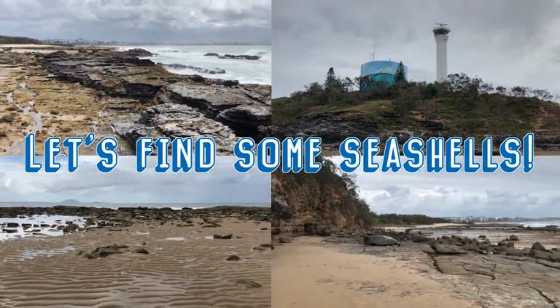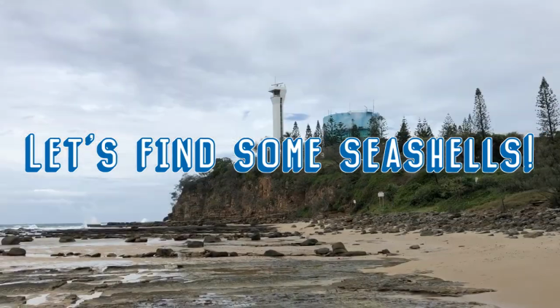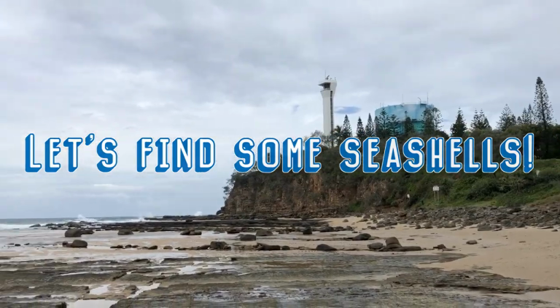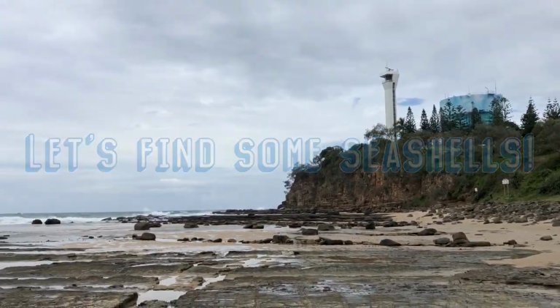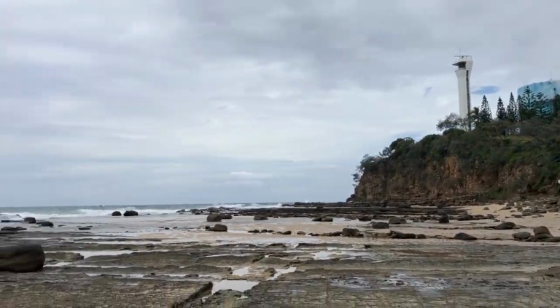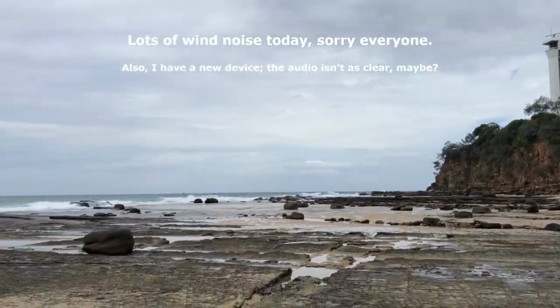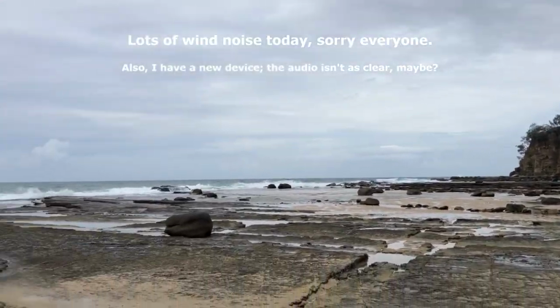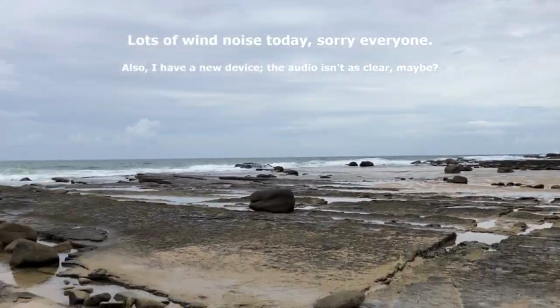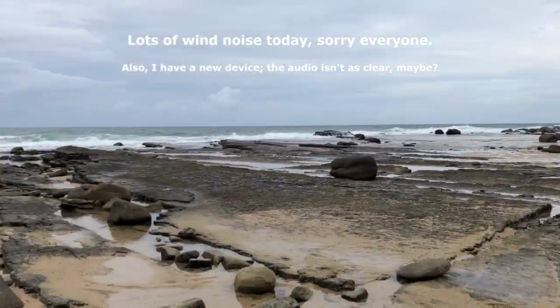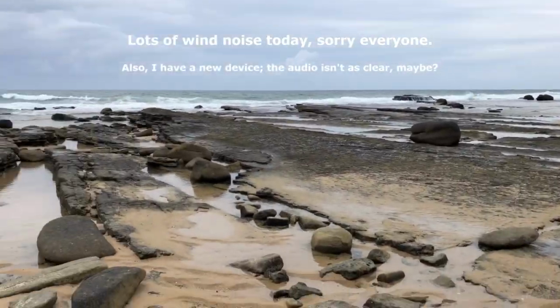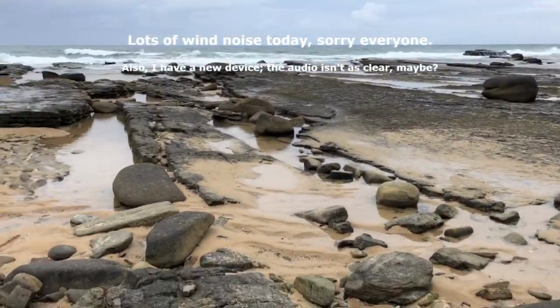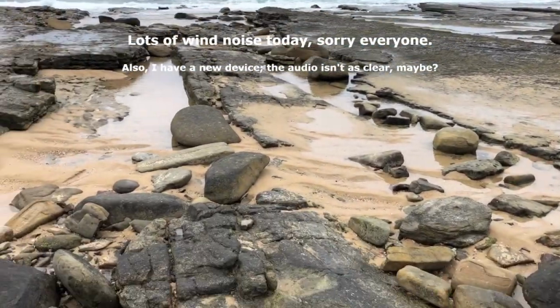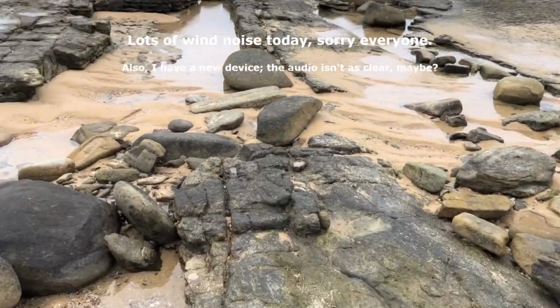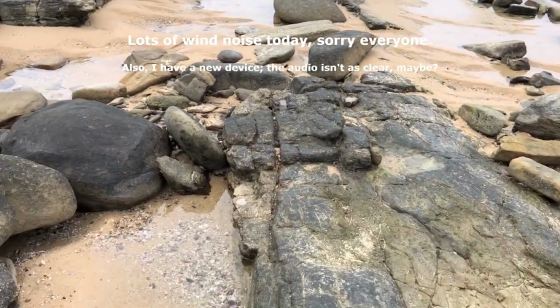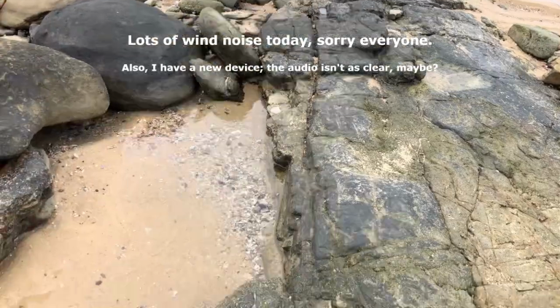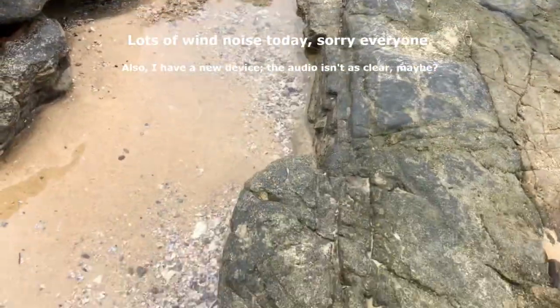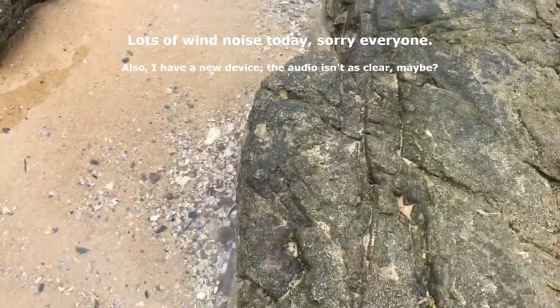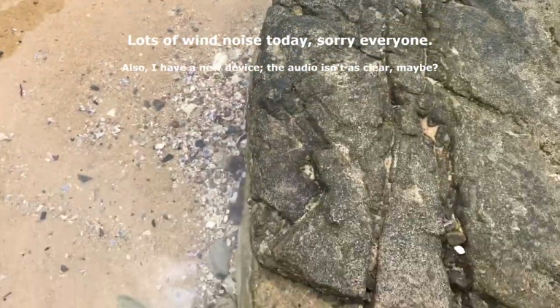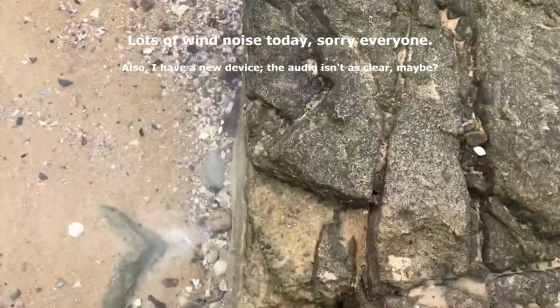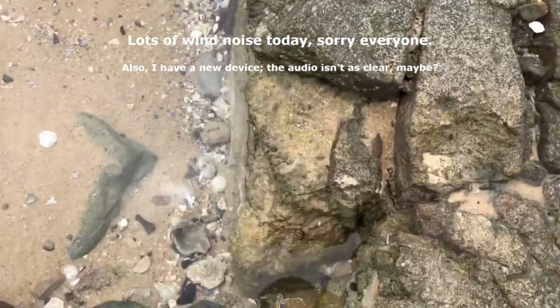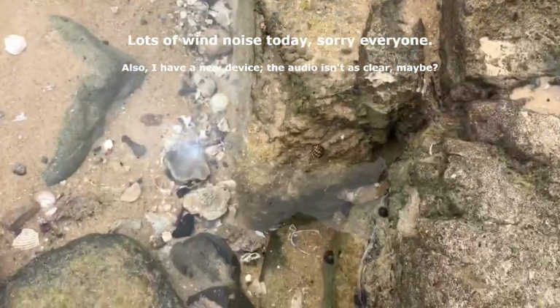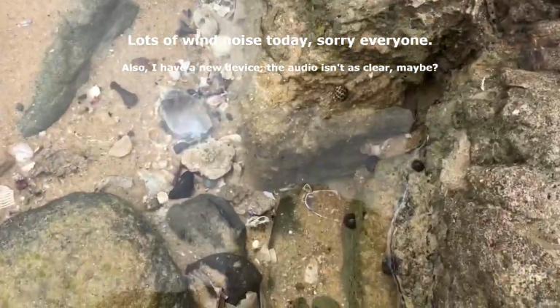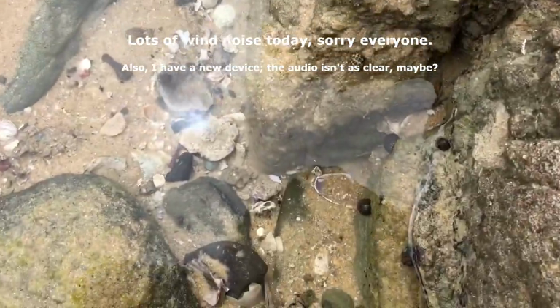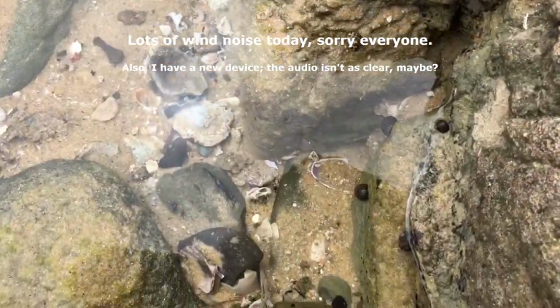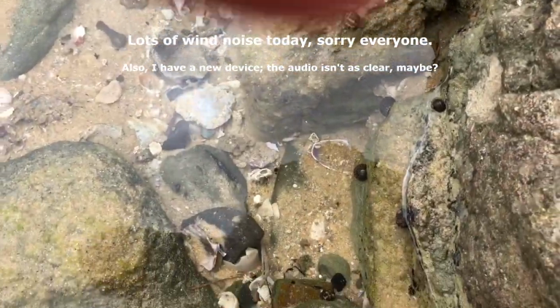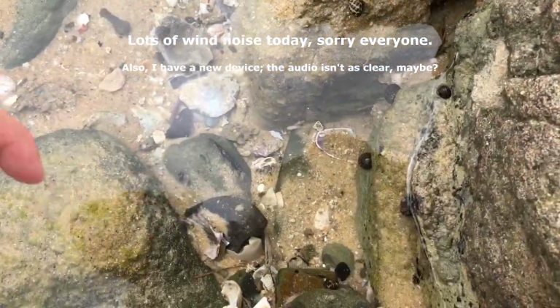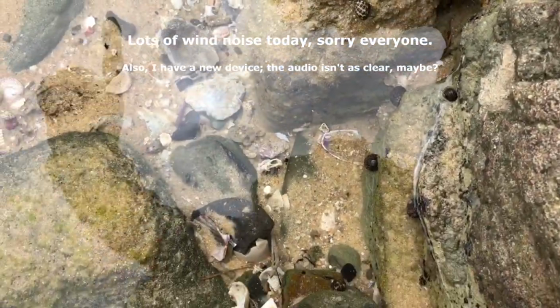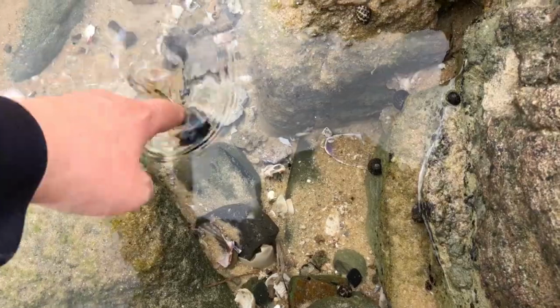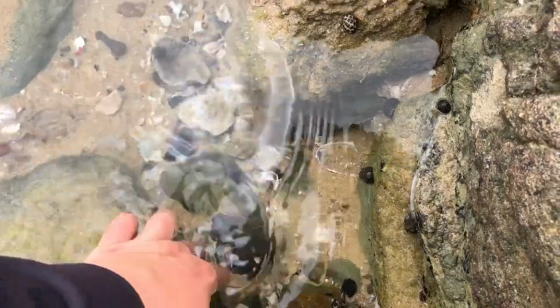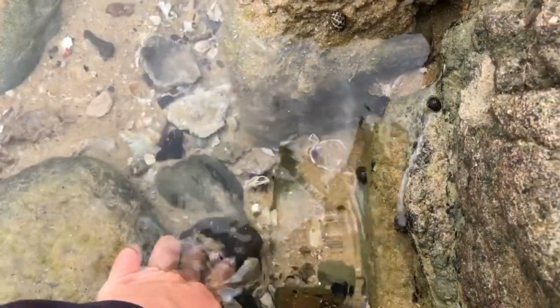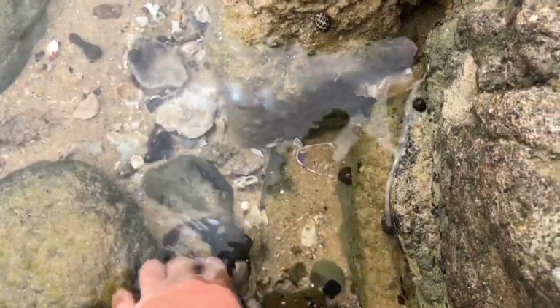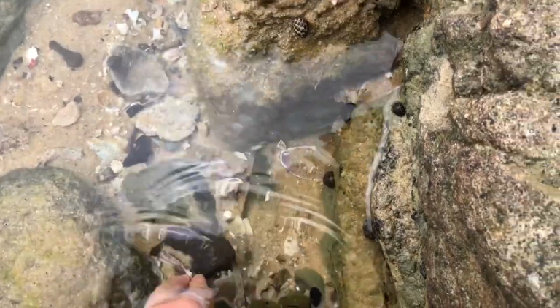G'day everyone and welcome back to another shelf finding adventure. It's pretty windy today but I'll try to talk over it. Our first shelf find is right down here. Let's take a look at it.